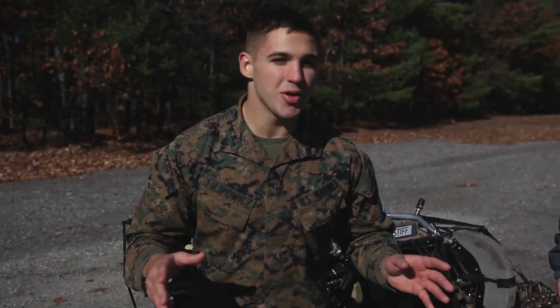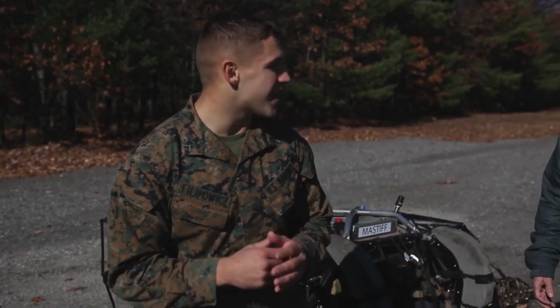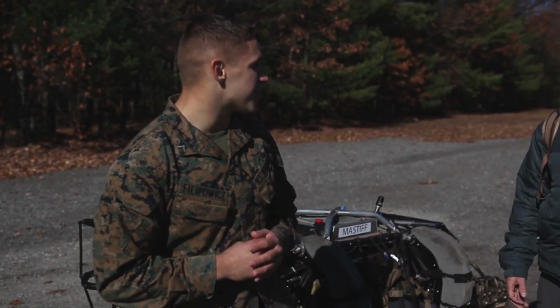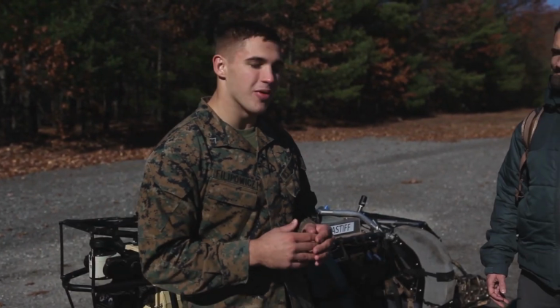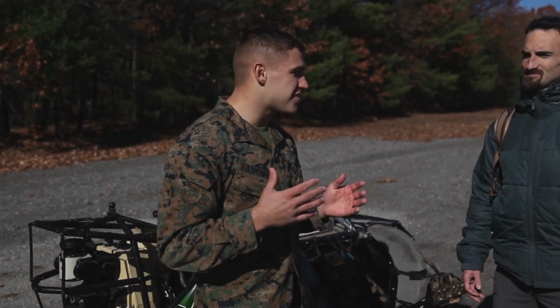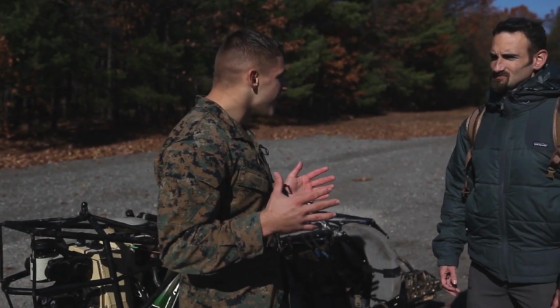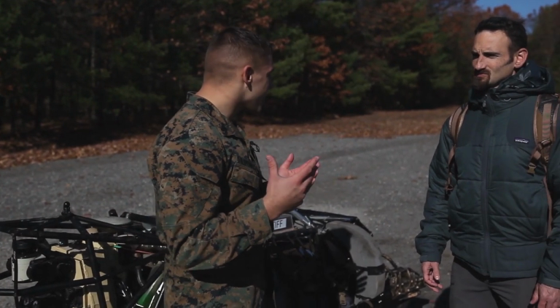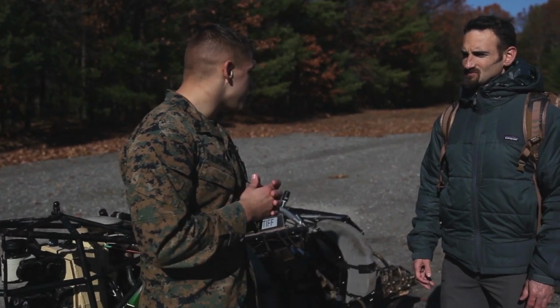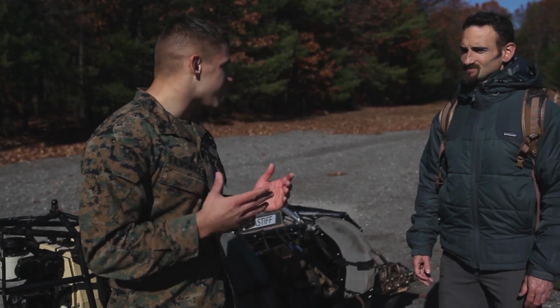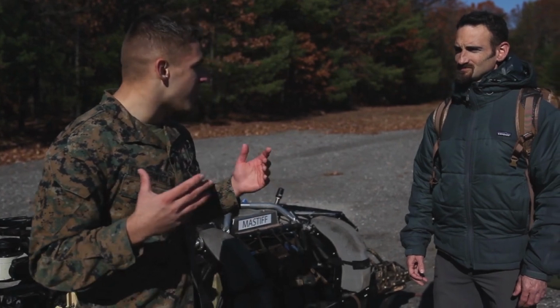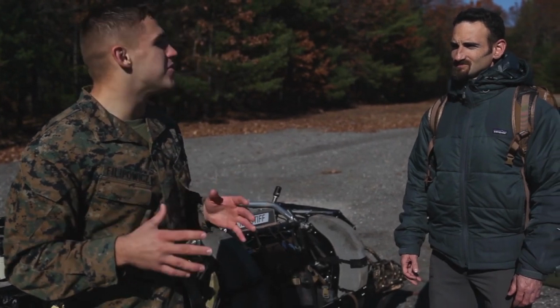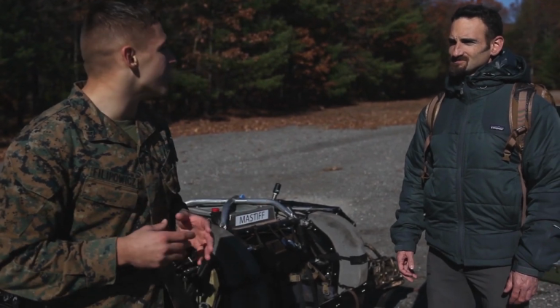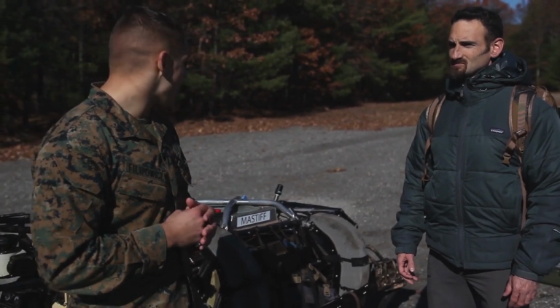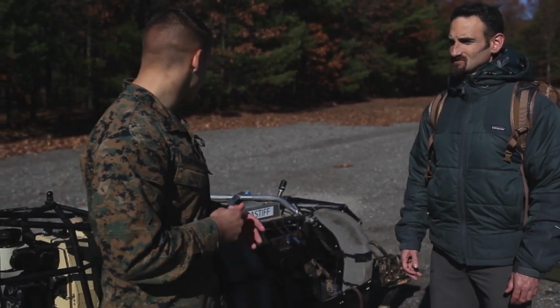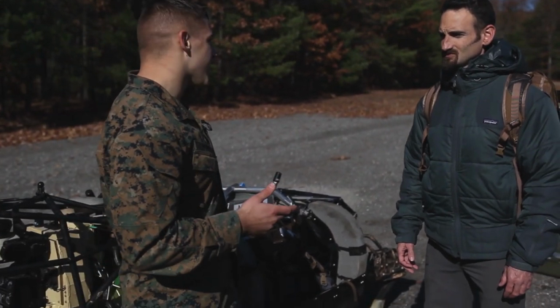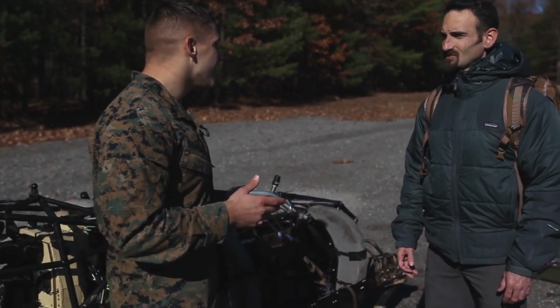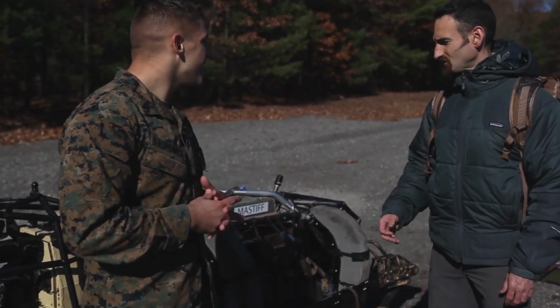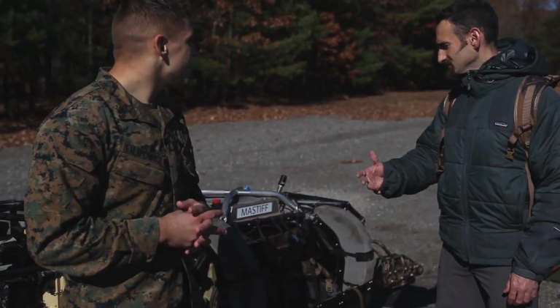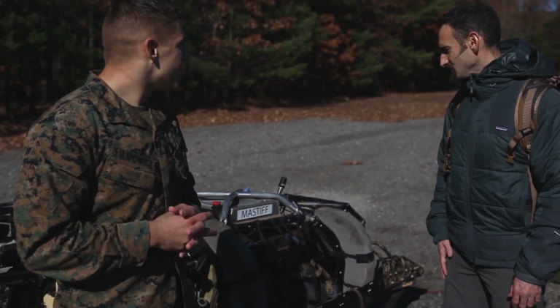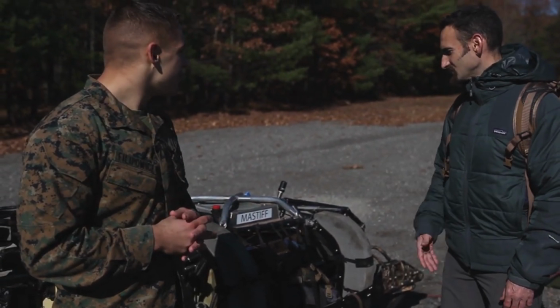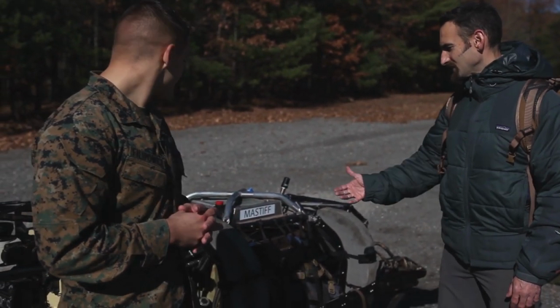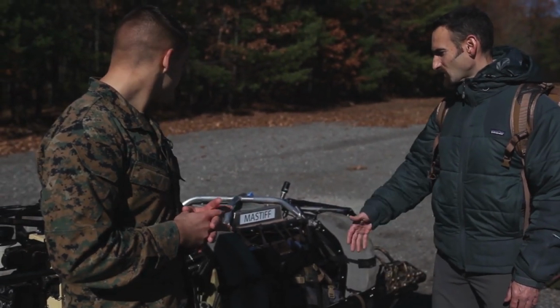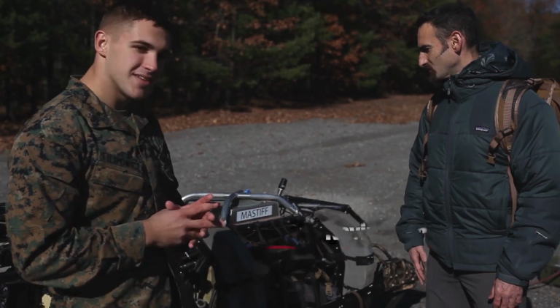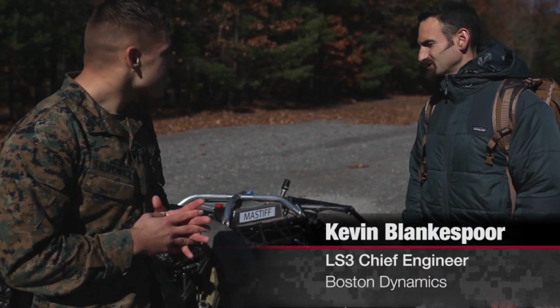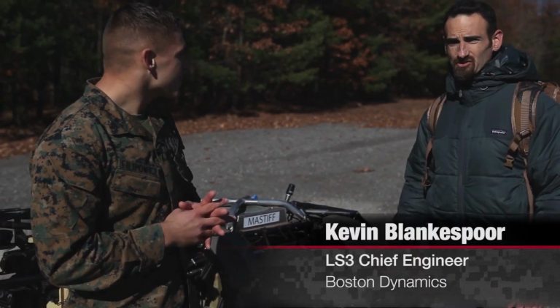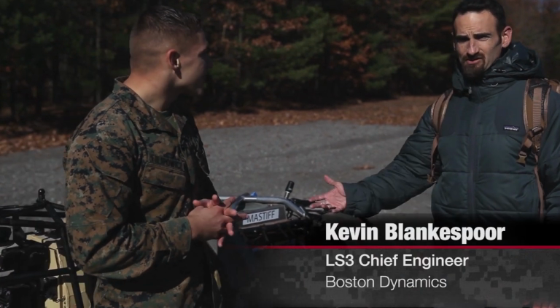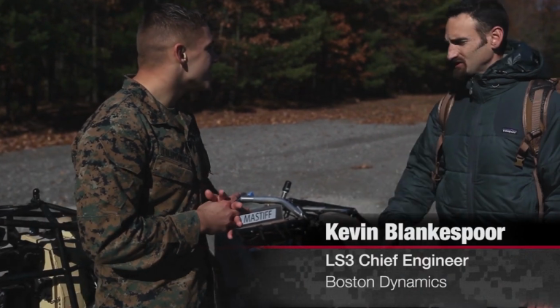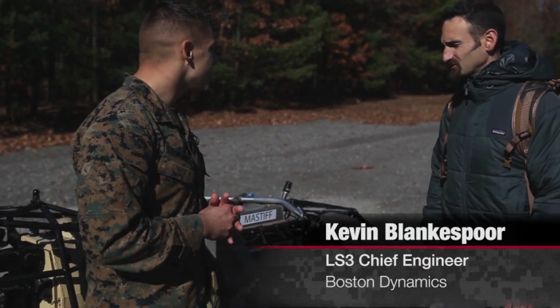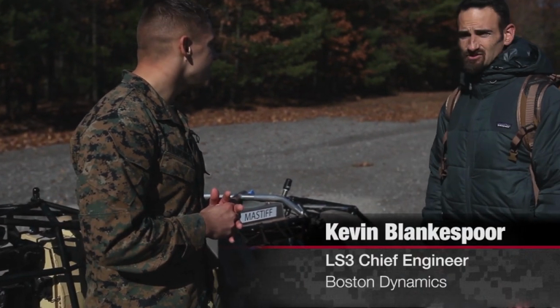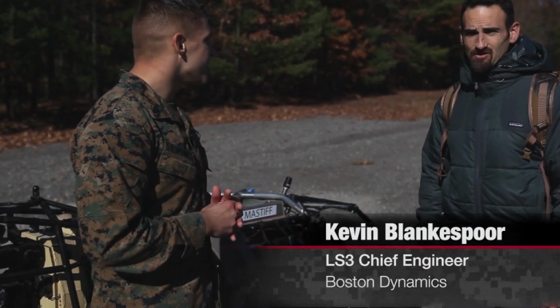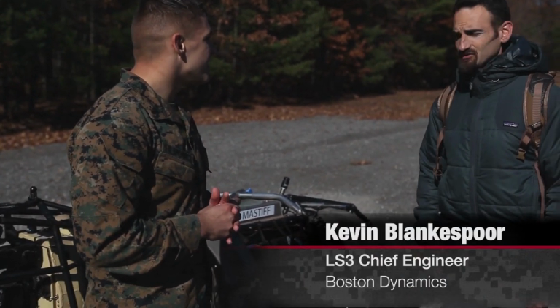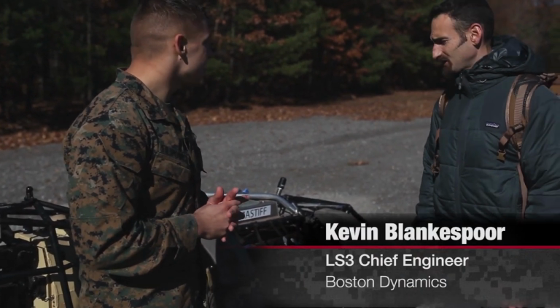I'm joined by Kevin Blankensporin. Can you tell me exactly what you do here and what we're looking at? Clayton, this is the Legged Squad Support System, shortly known as LS3, and I'm the chief engineer on the LS3 project.